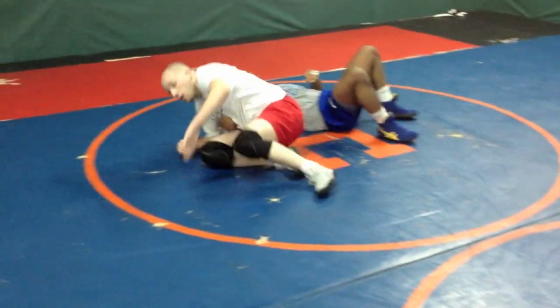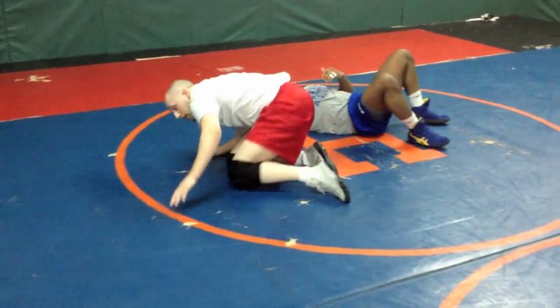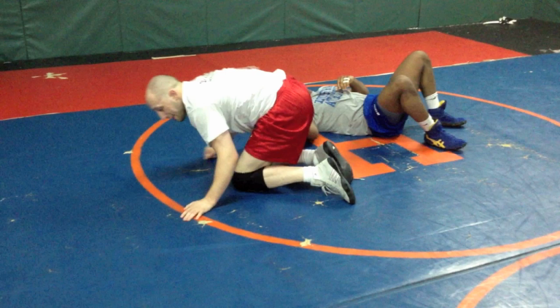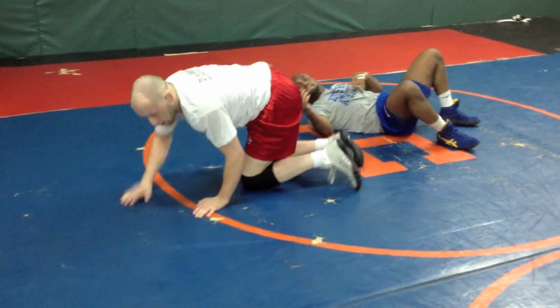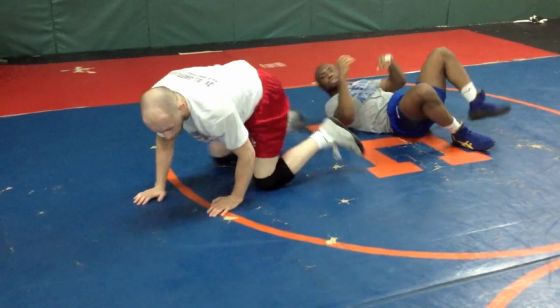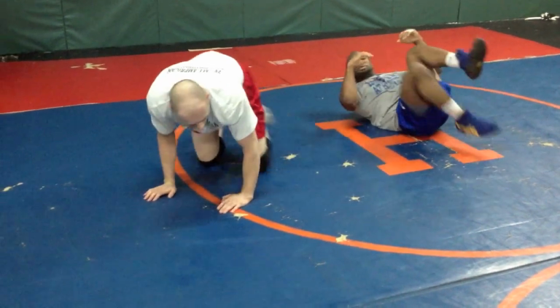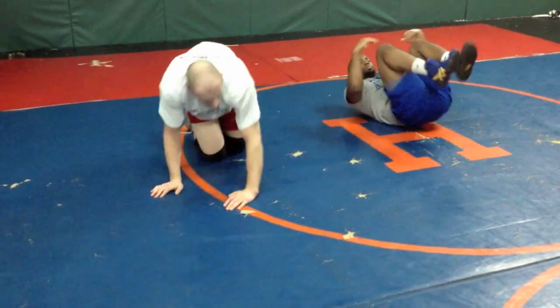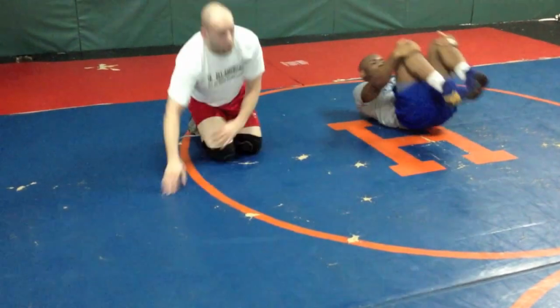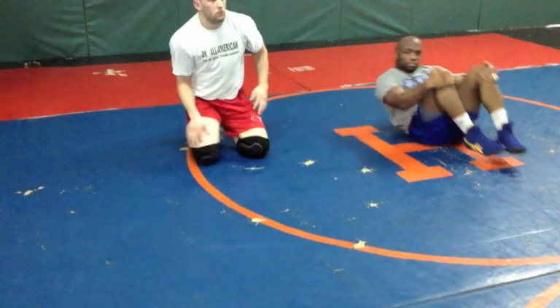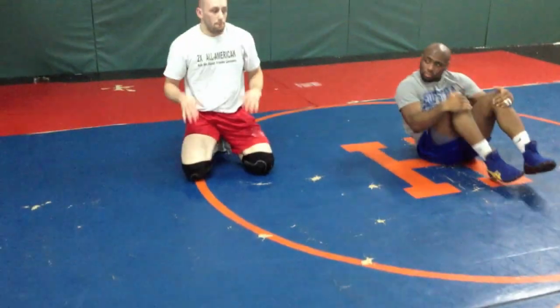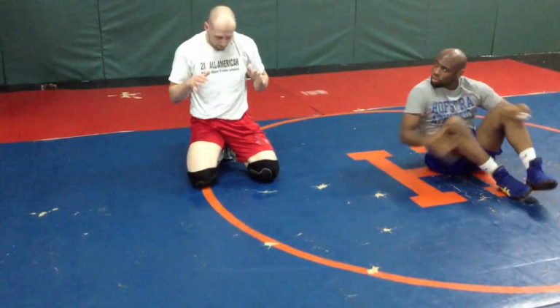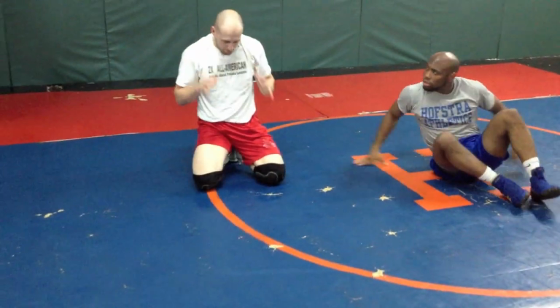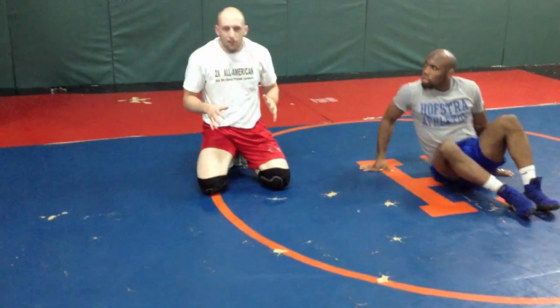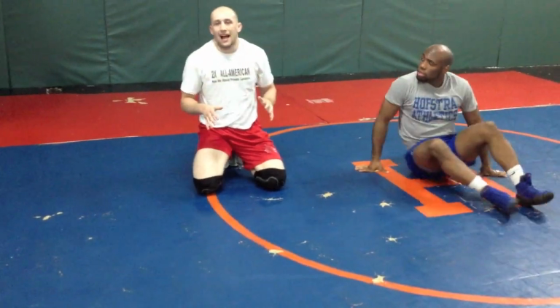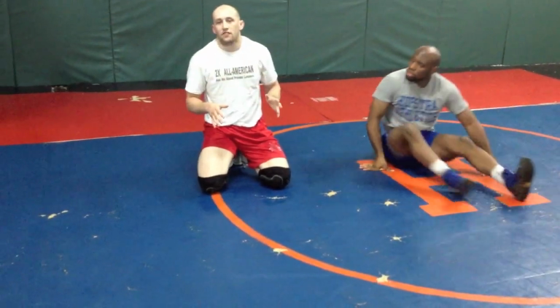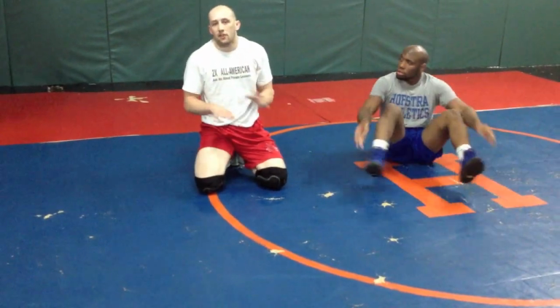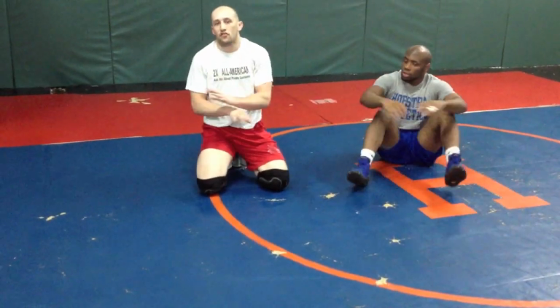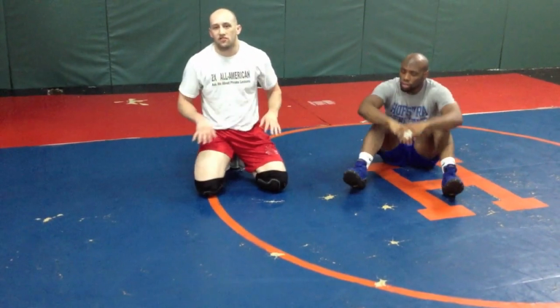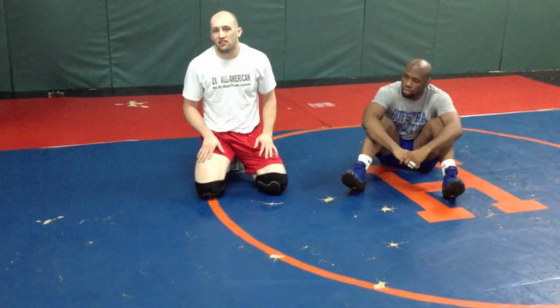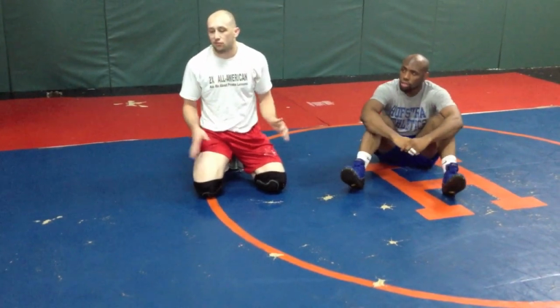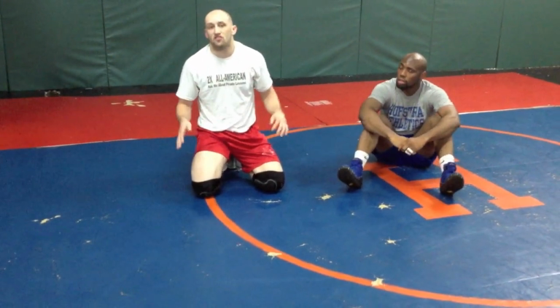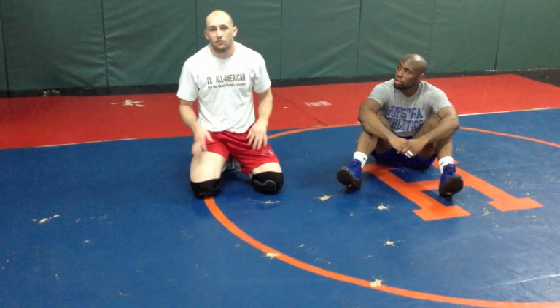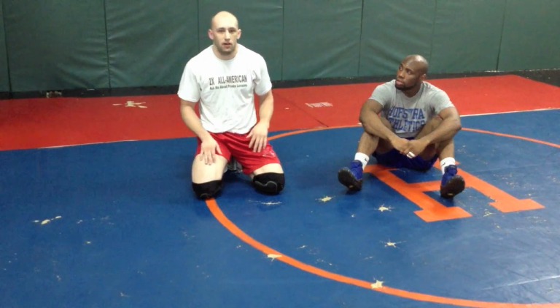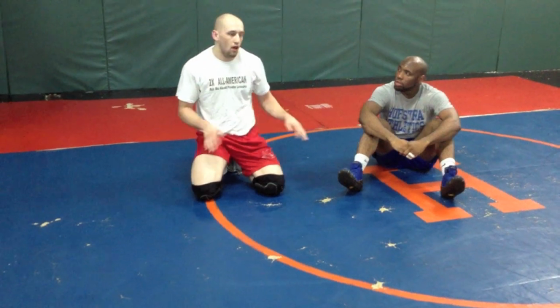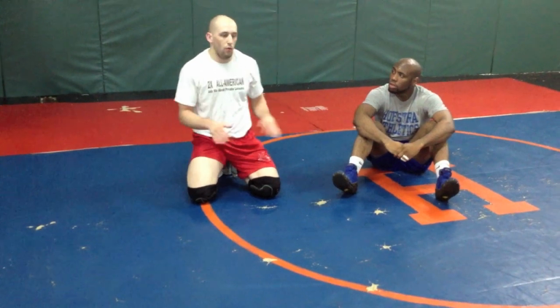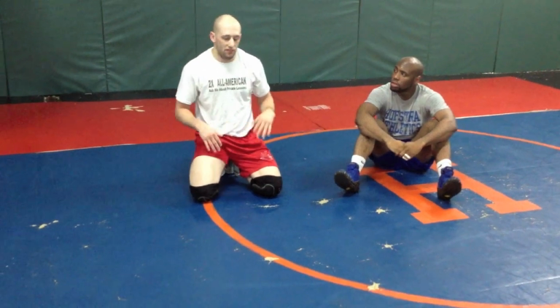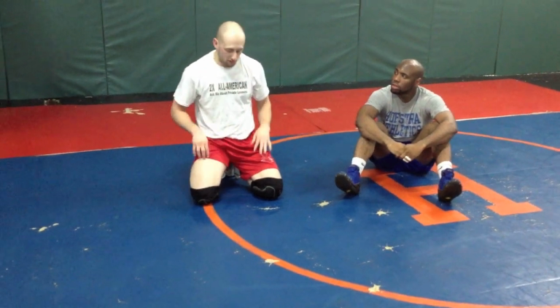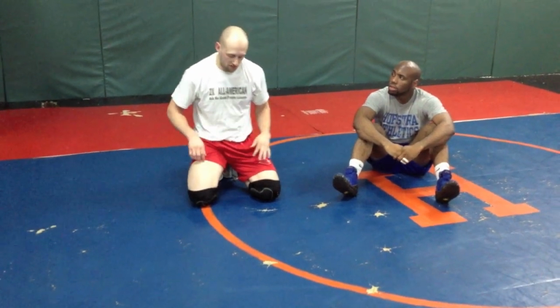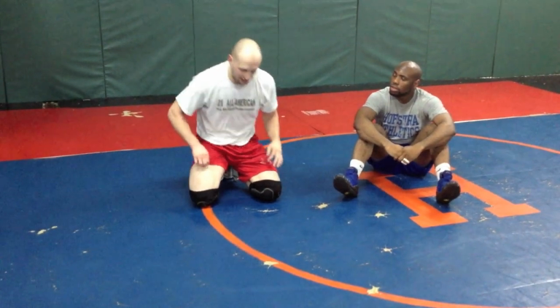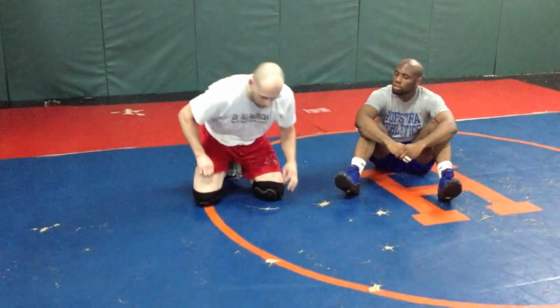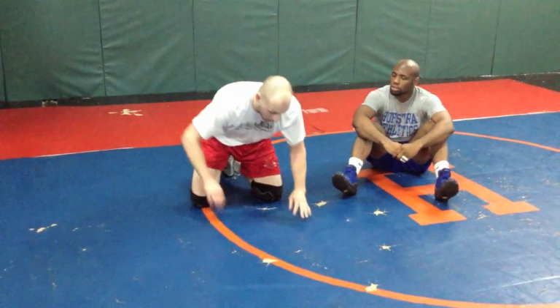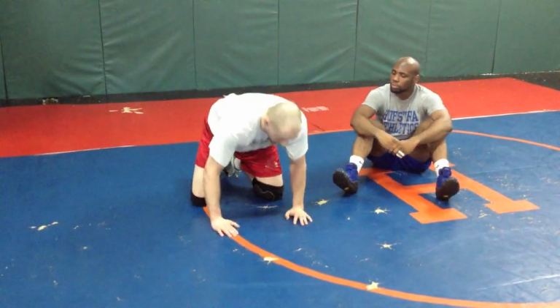Okay, so take a look — lots of things come off this one simple idea. This is called the sit-out turn-in, and you'll see there's a lot of different ways we can go from here.